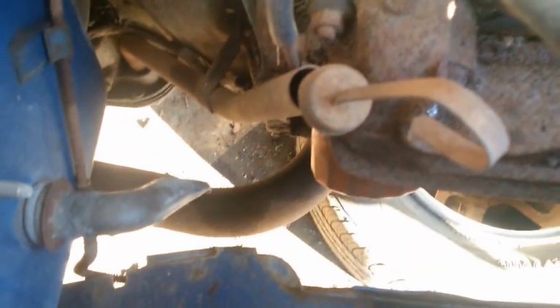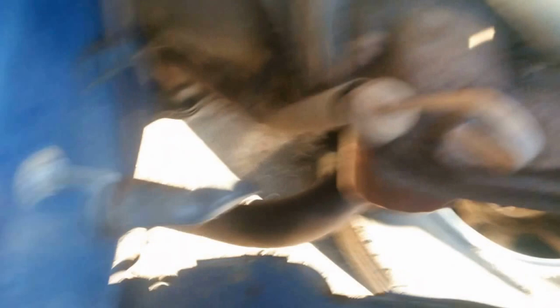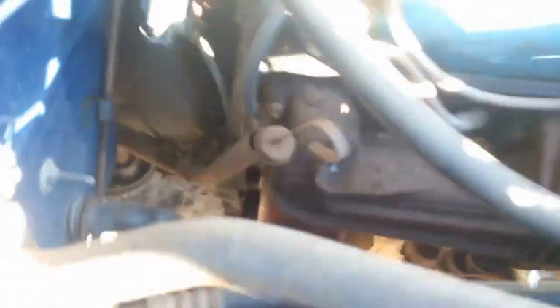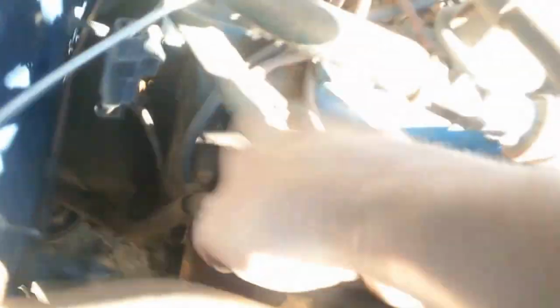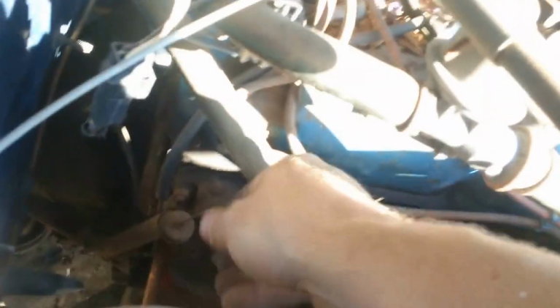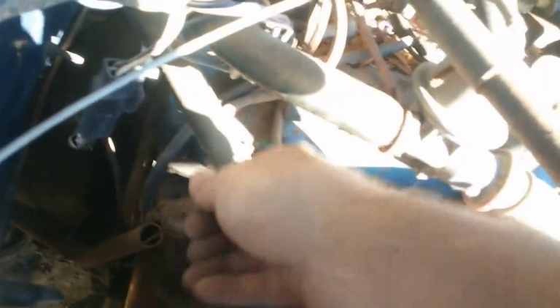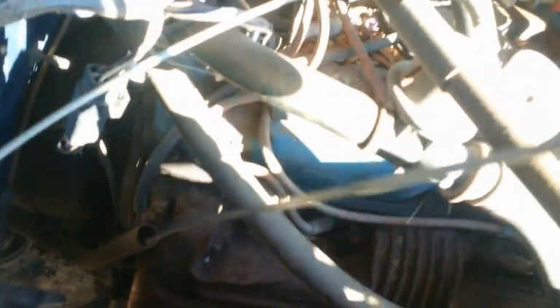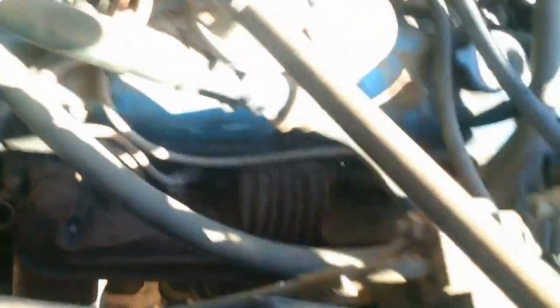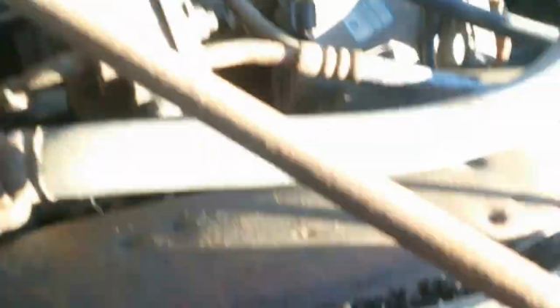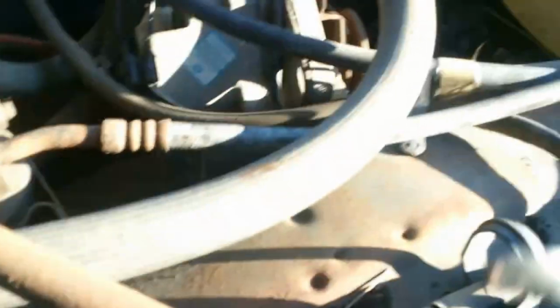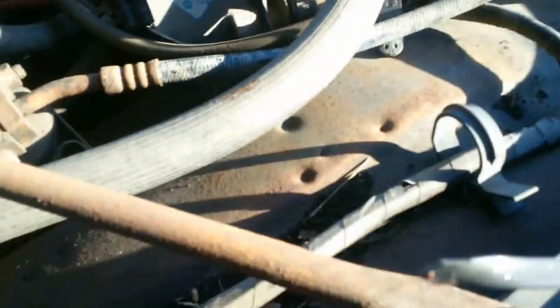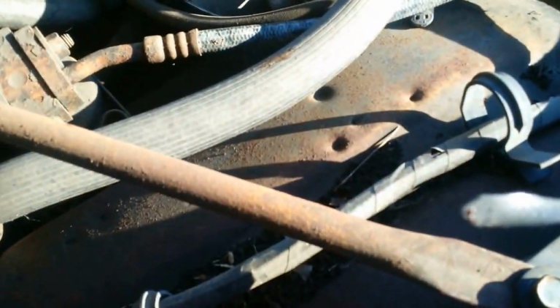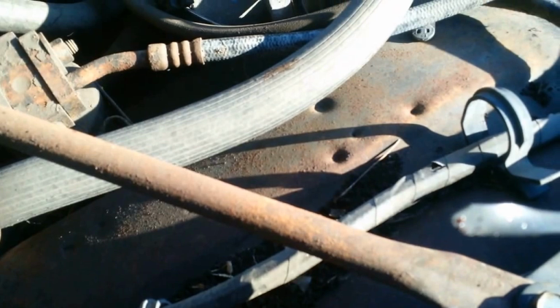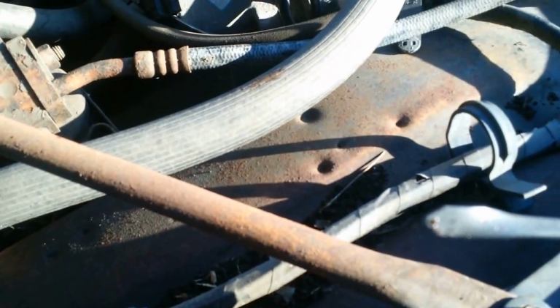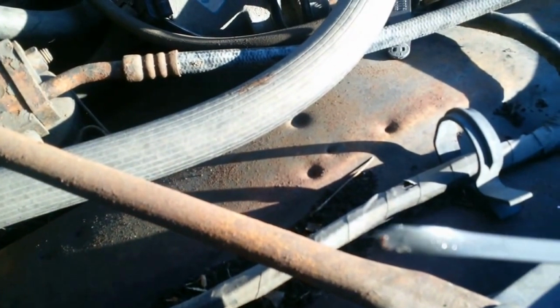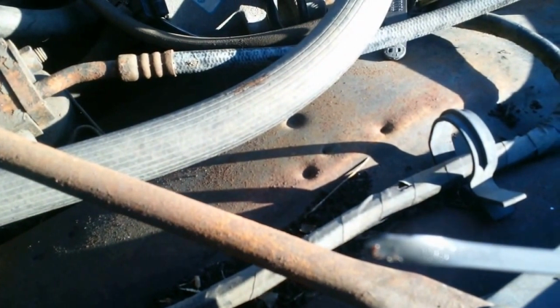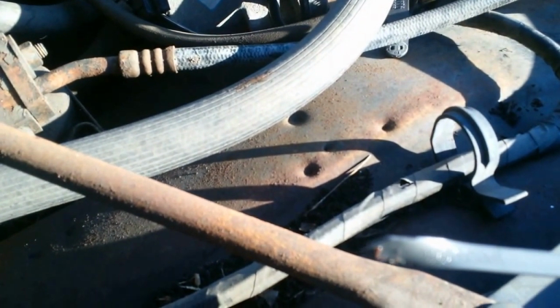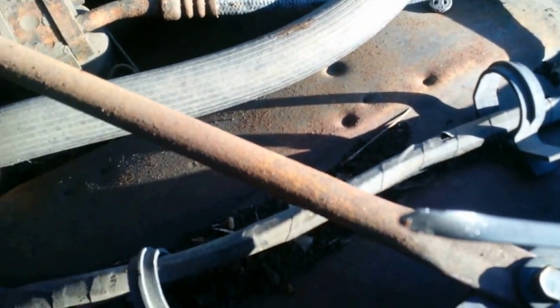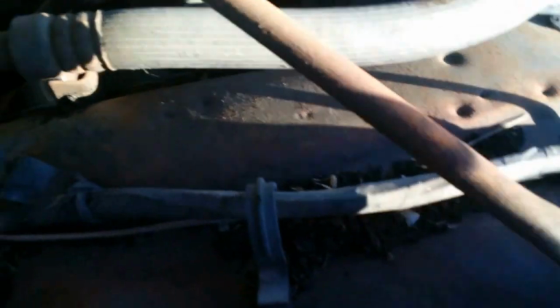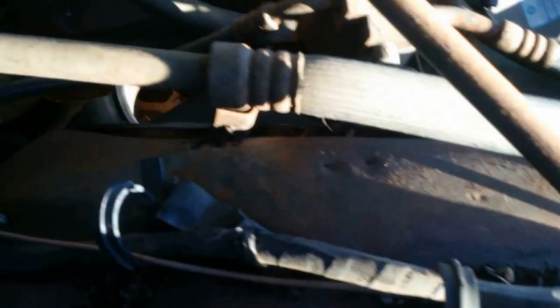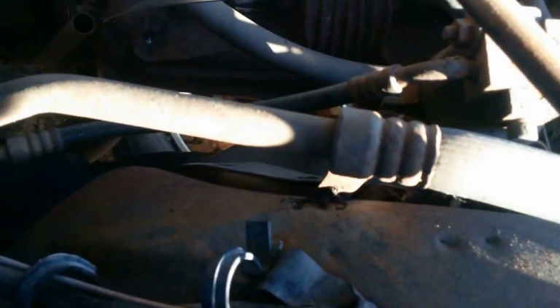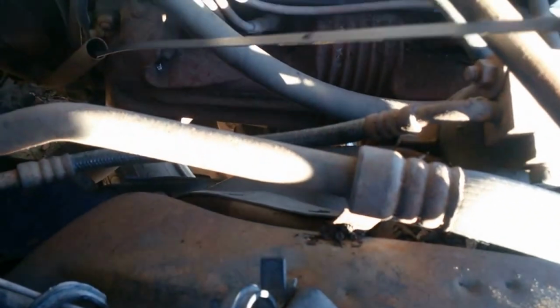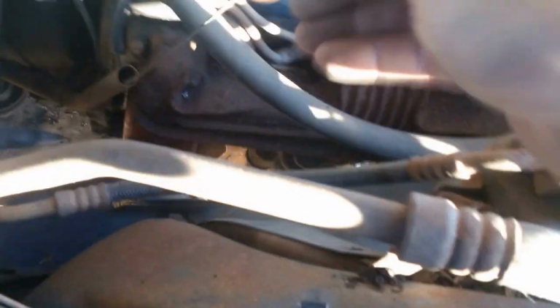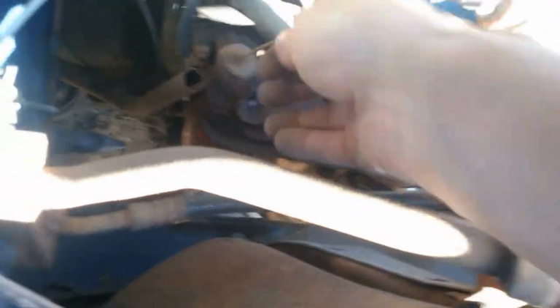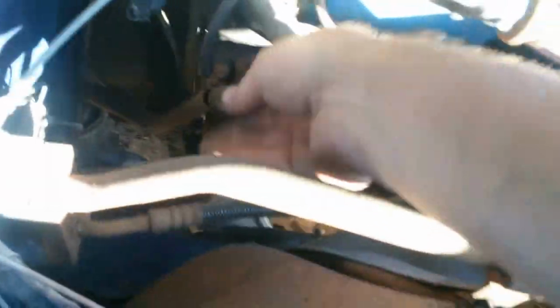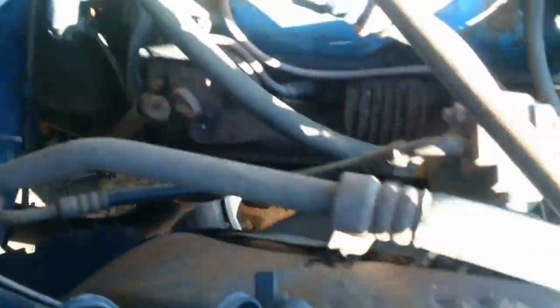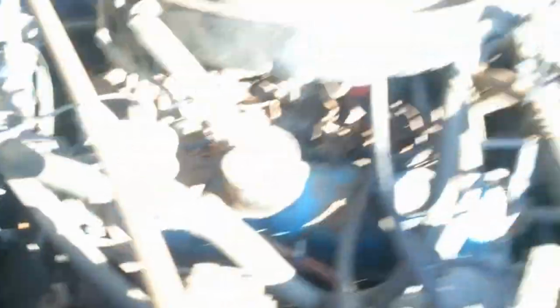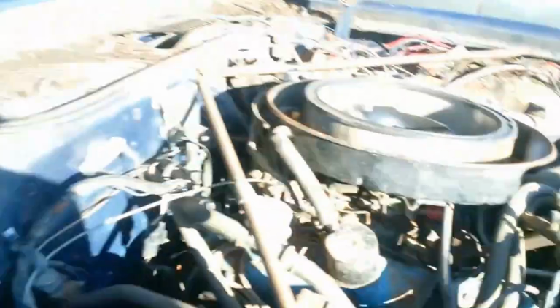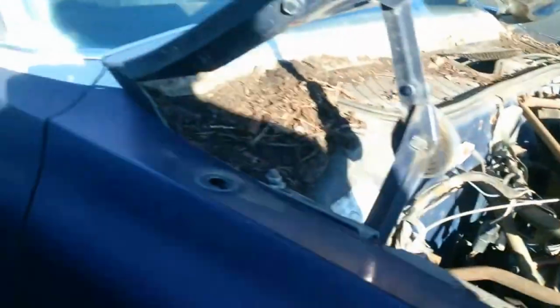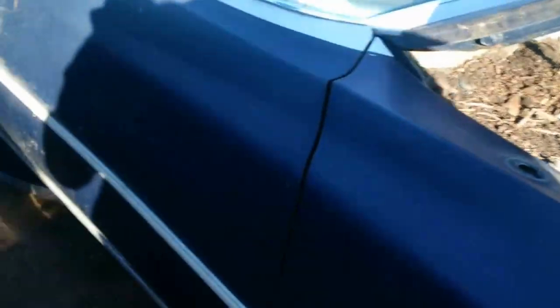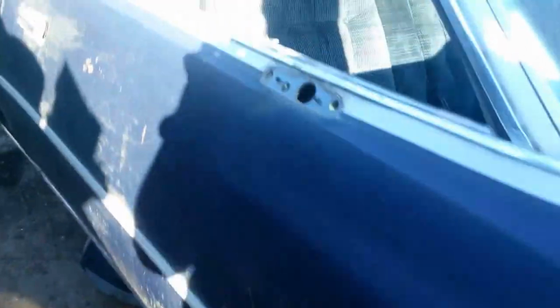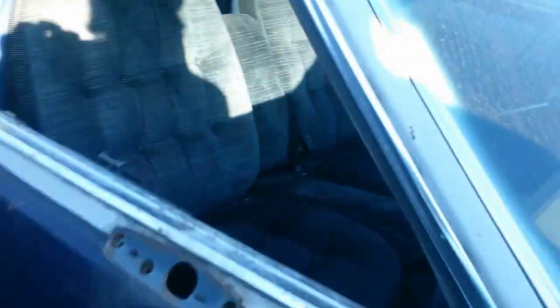Way she goes. Take a look at the old tranny. Dry, but nothing bad. I wish somebody wouldn't have junked it — would have tried to sell it.